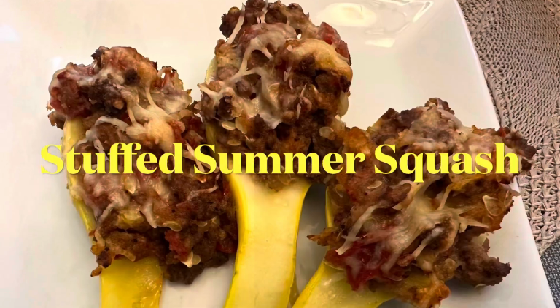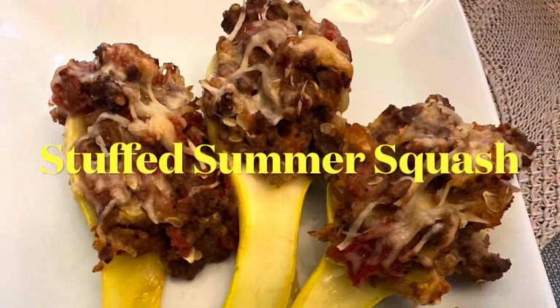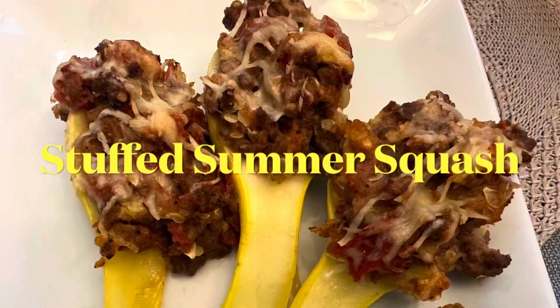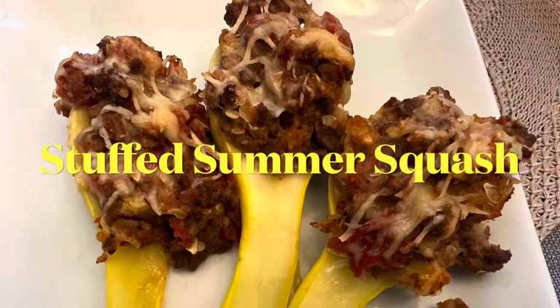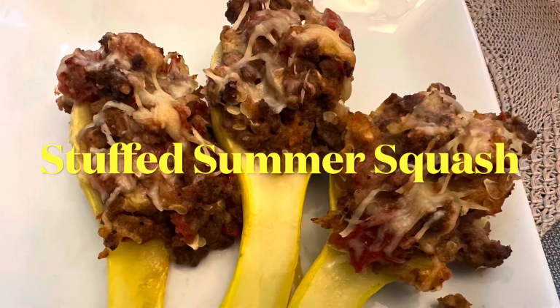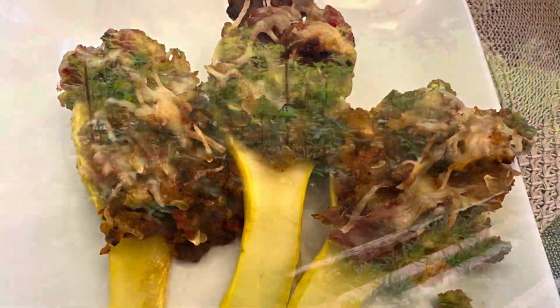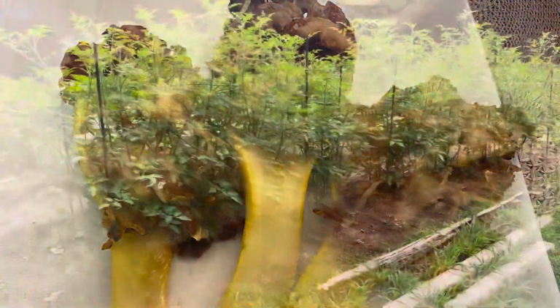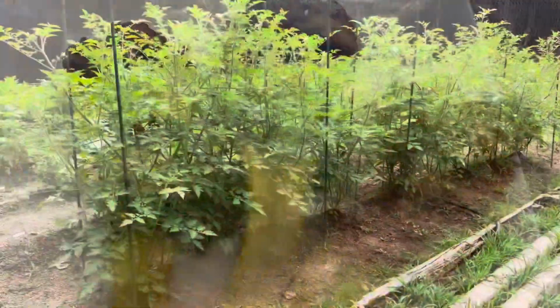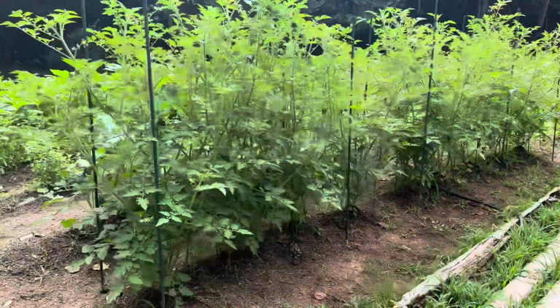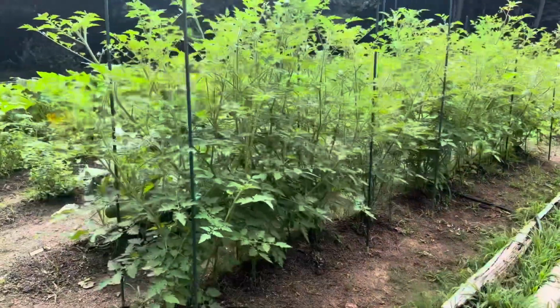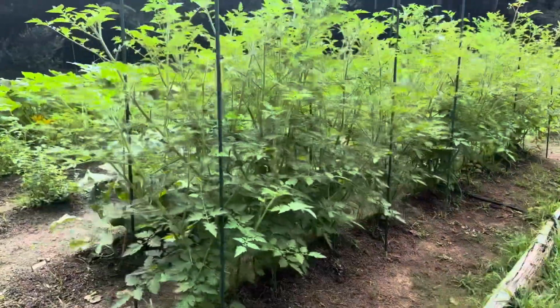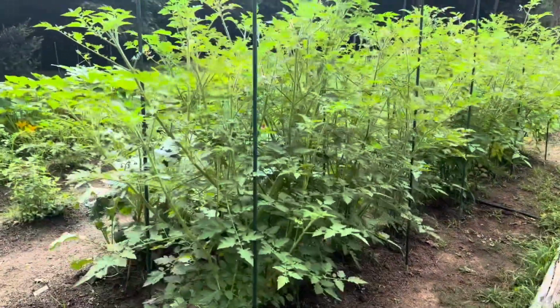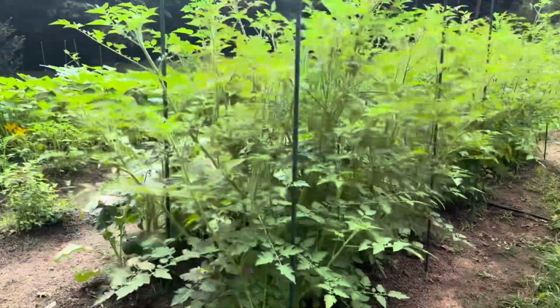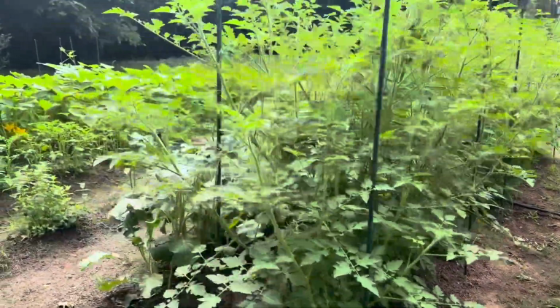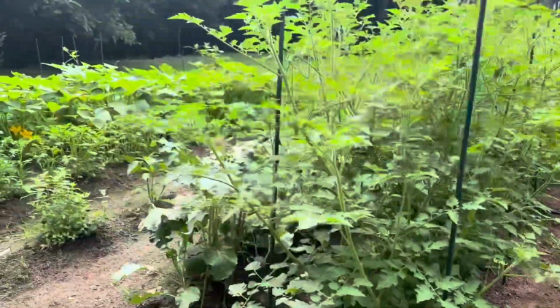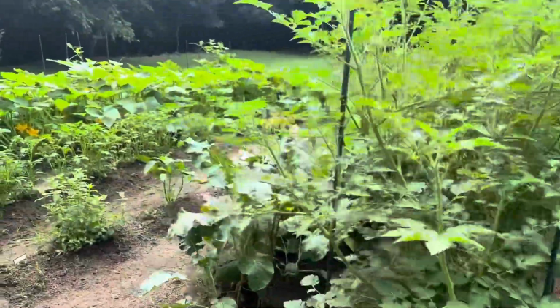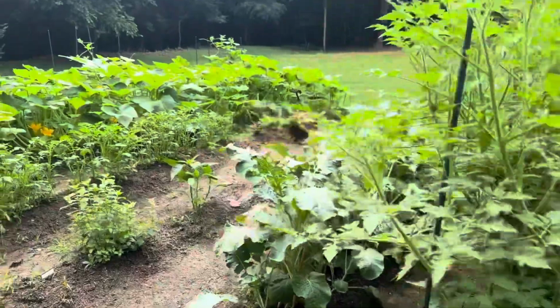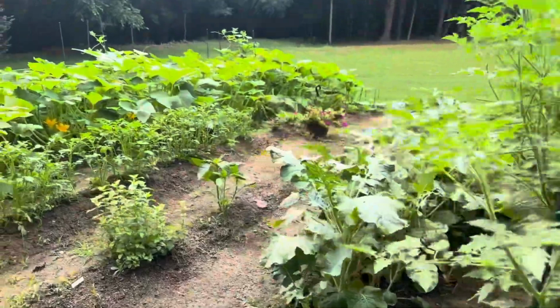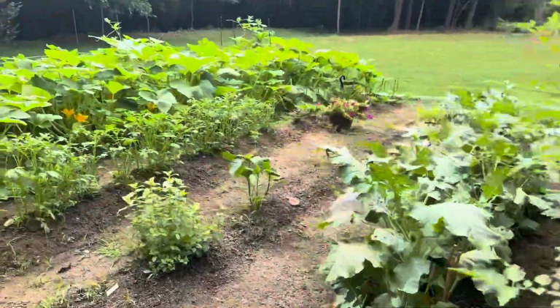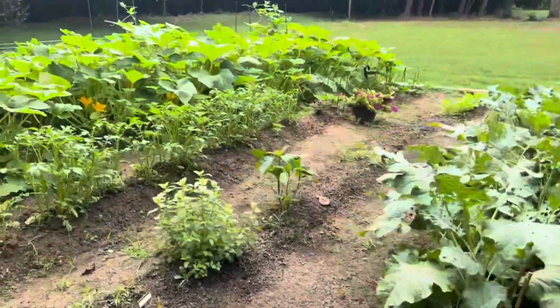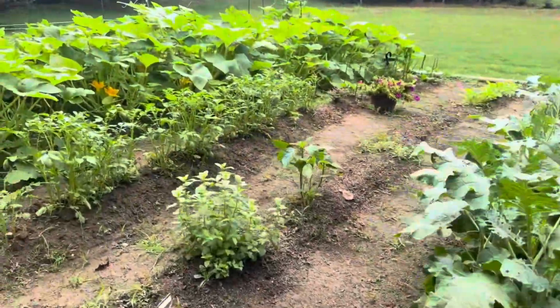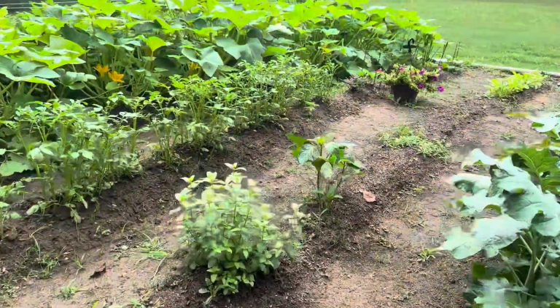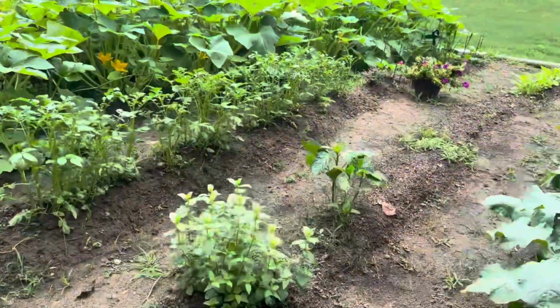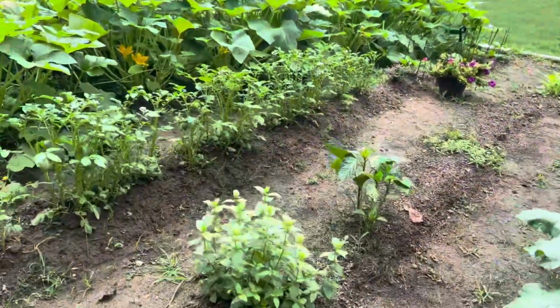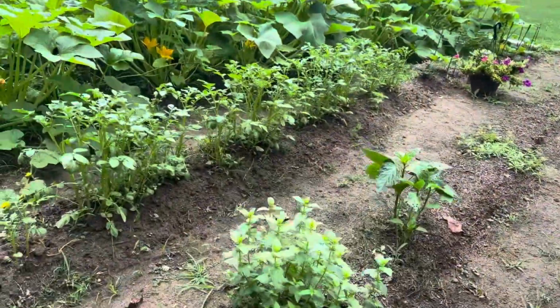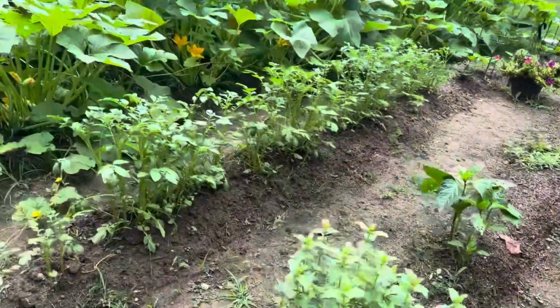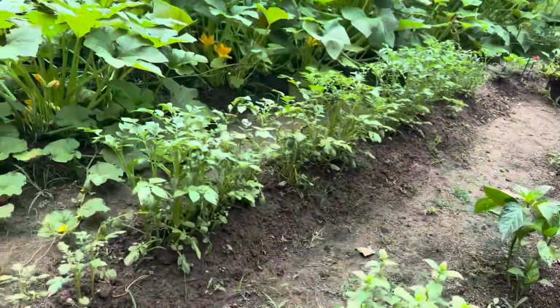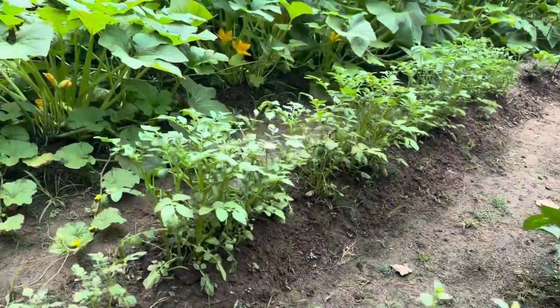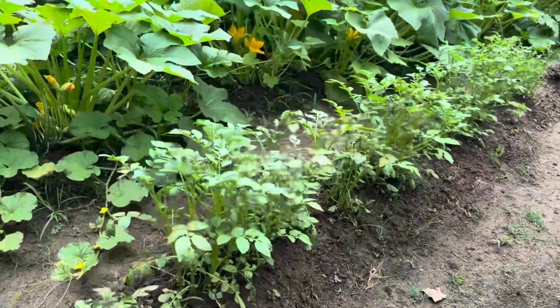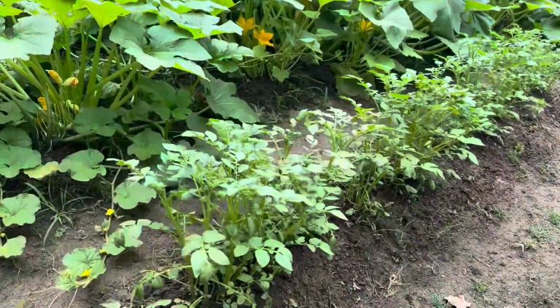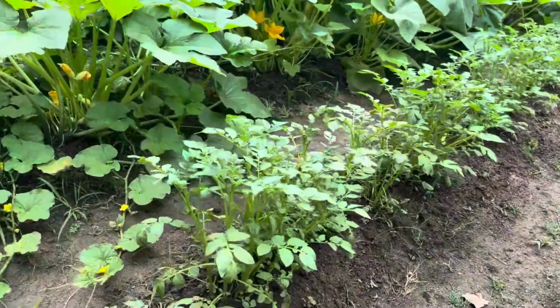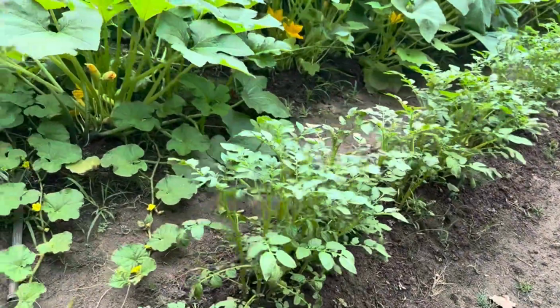Hey guys, welcome back to another video. Today we're going to be doing our stuffed summer squash, but first let's go out to our garden and see what we can find.